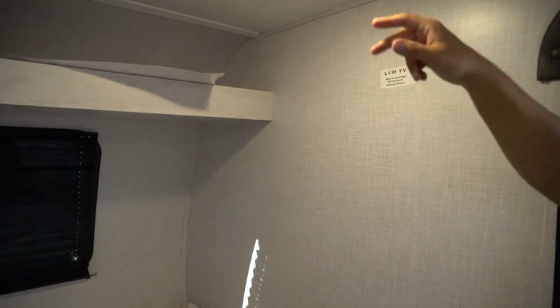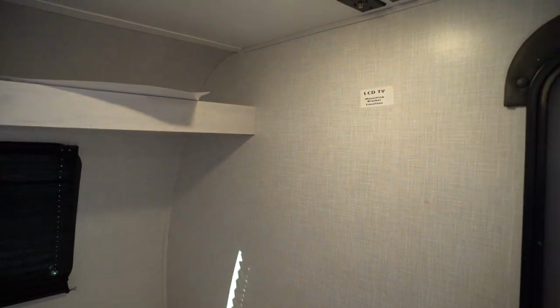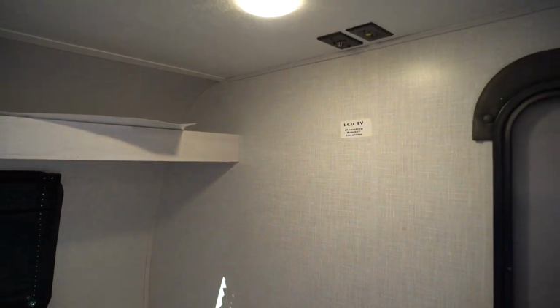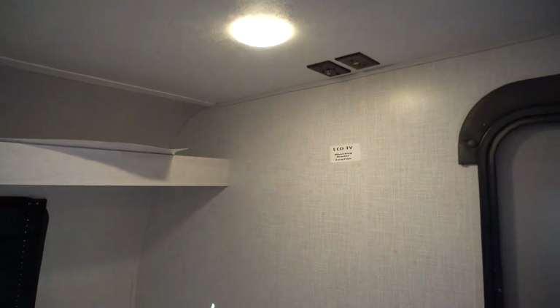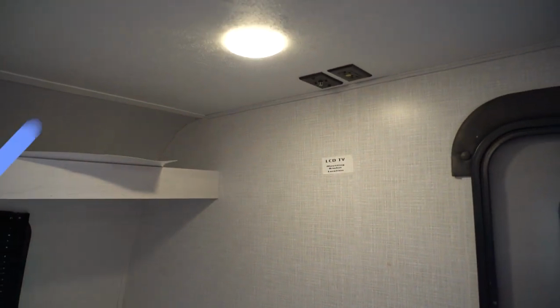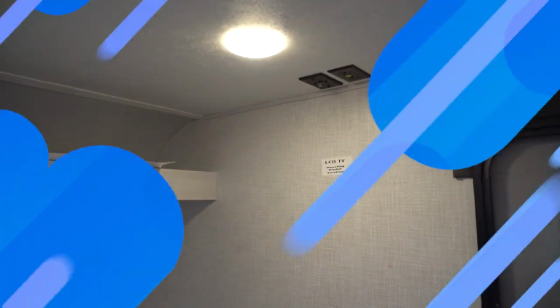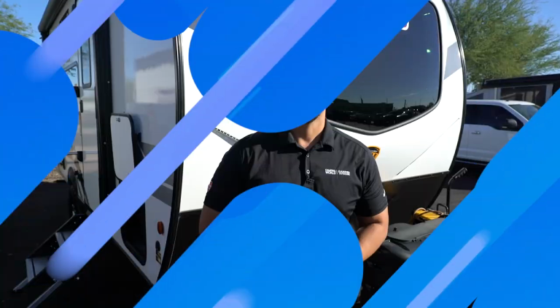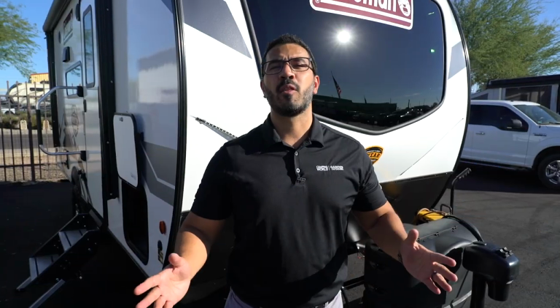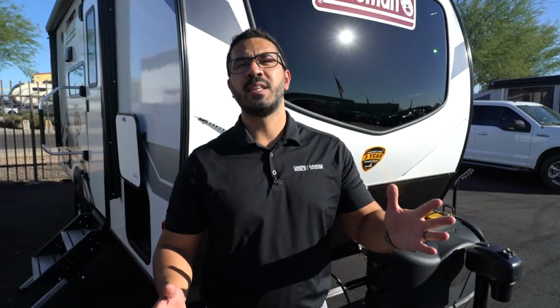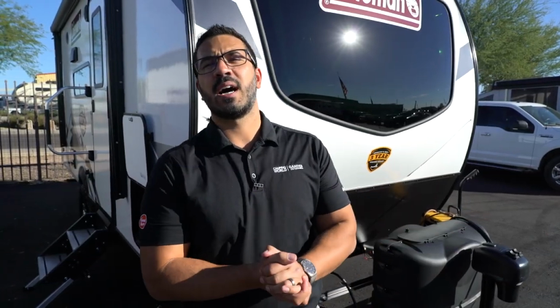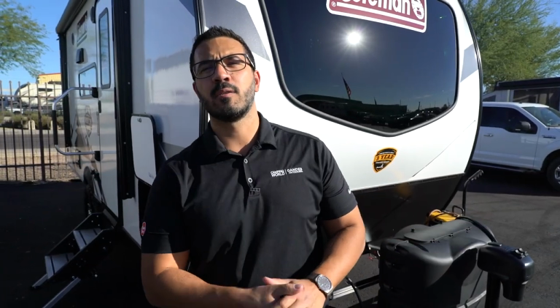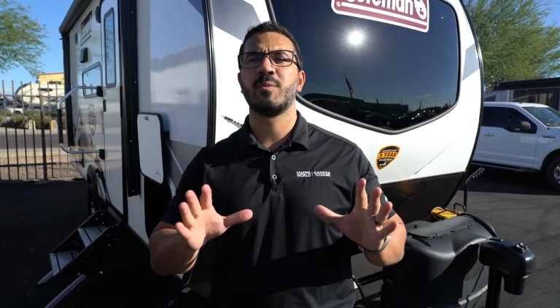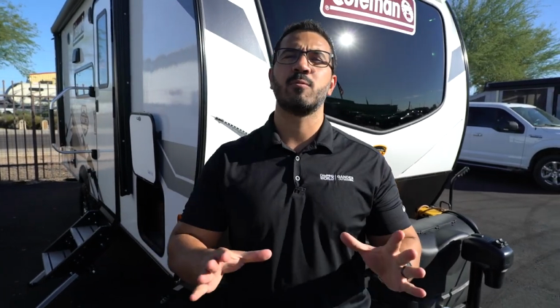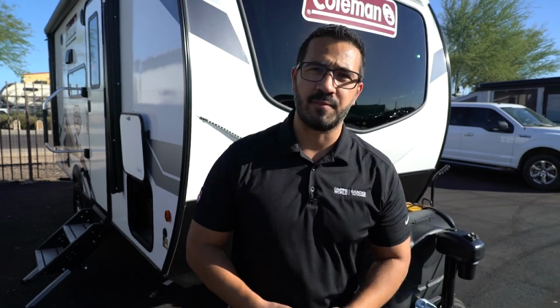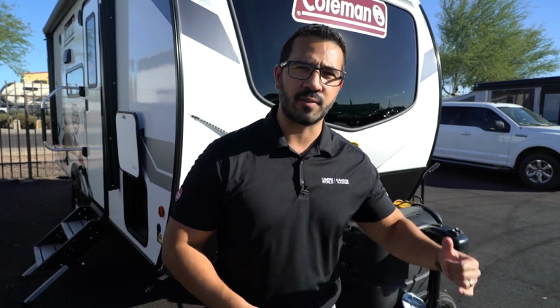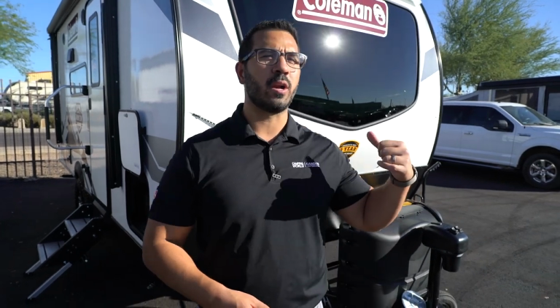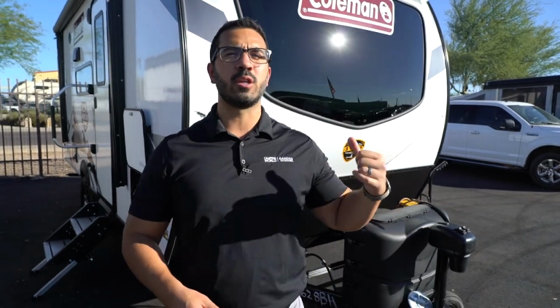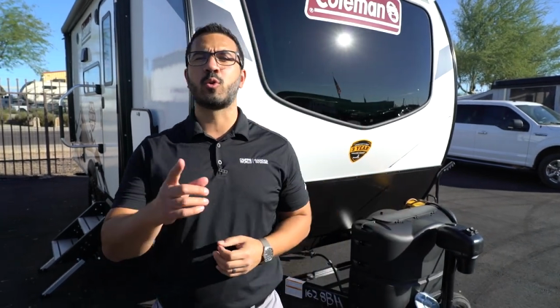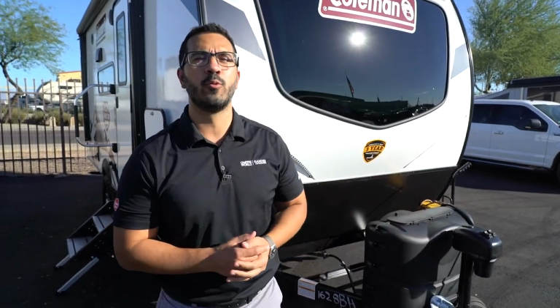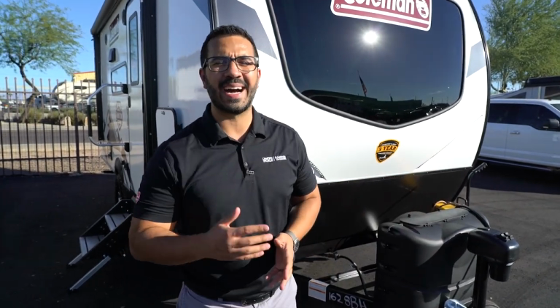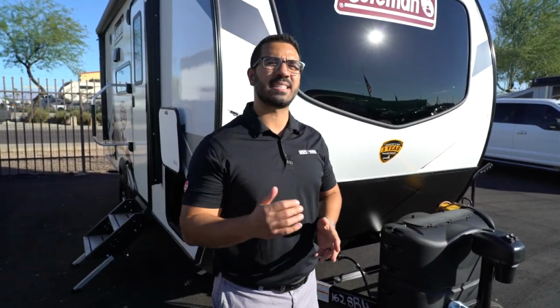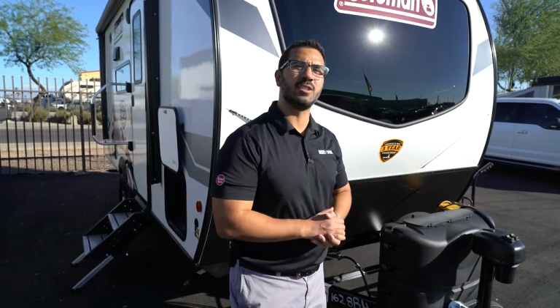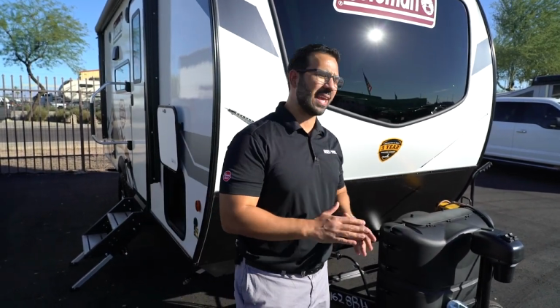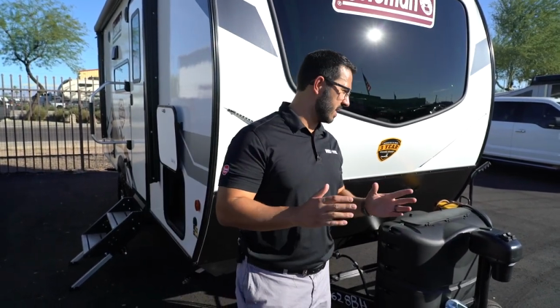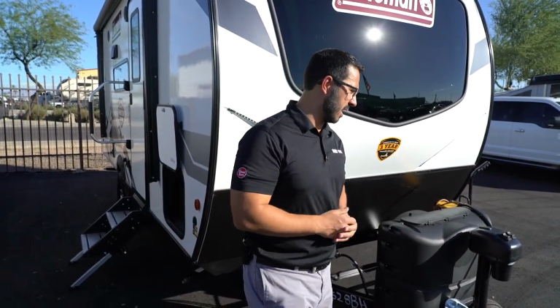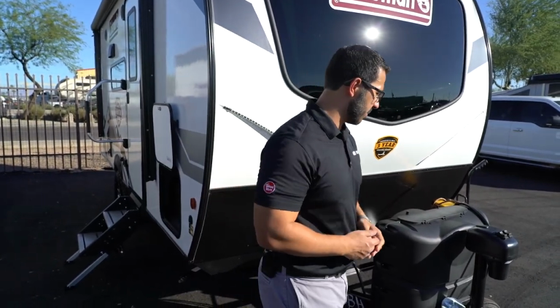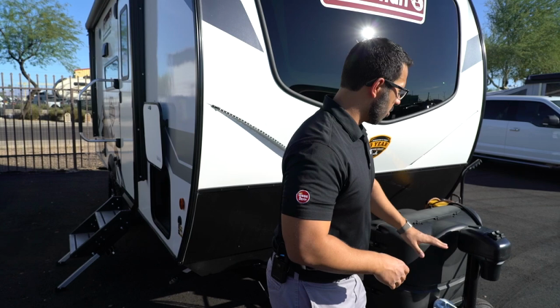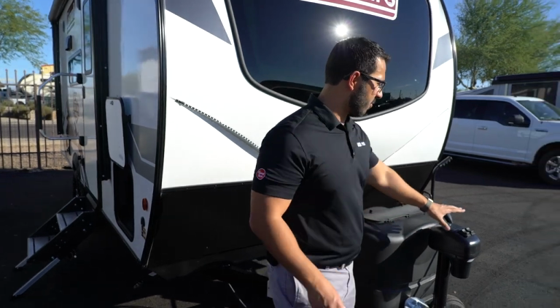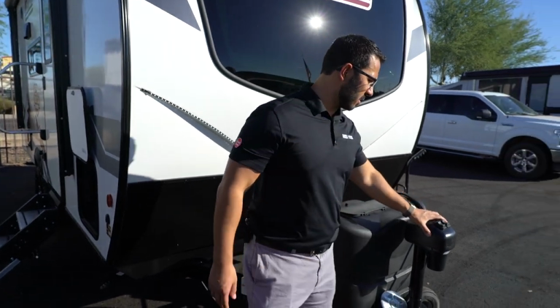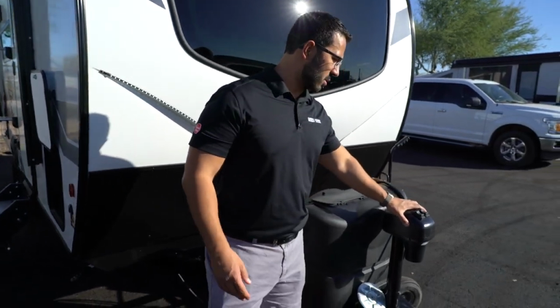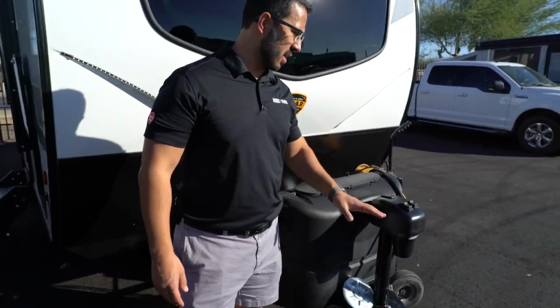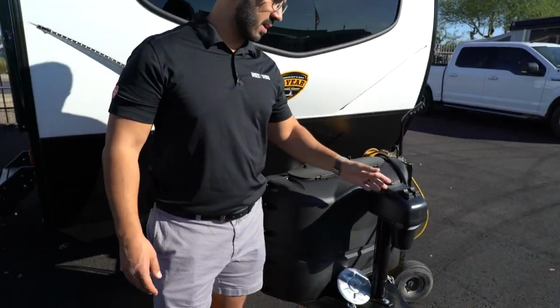The last thing I want to touch on before we head outside: if you want a TV, this is where they put the backer so you know where to mount it, and the connections are right up on the ceiling.